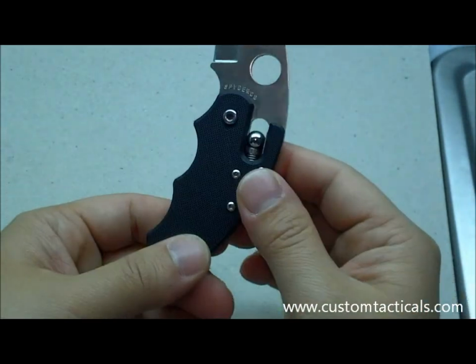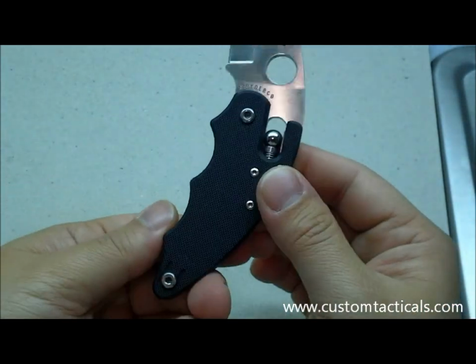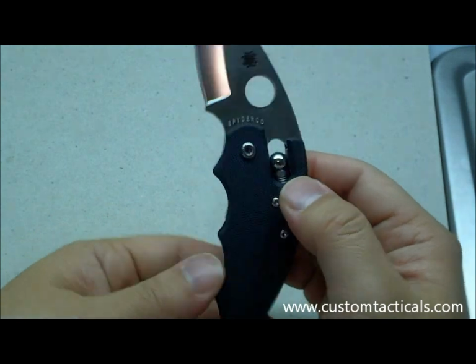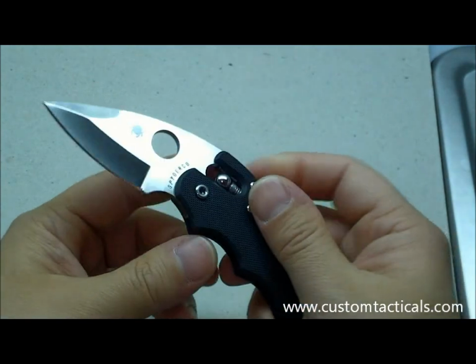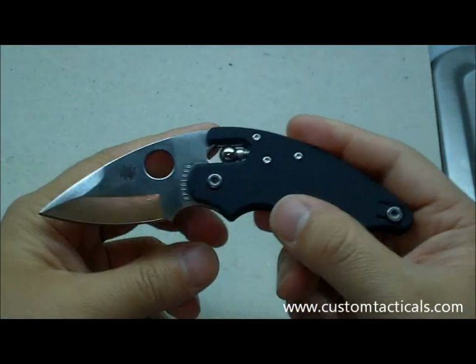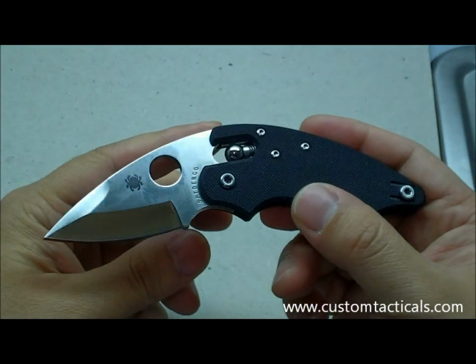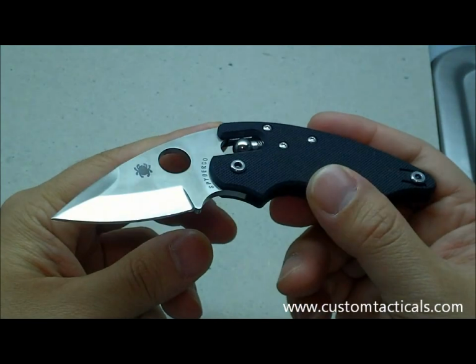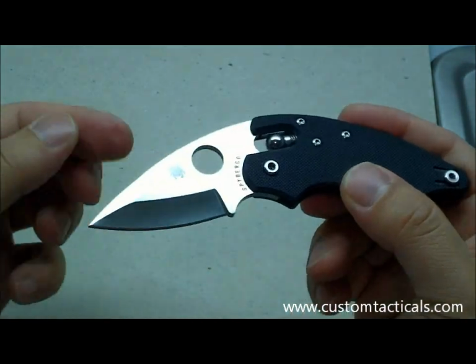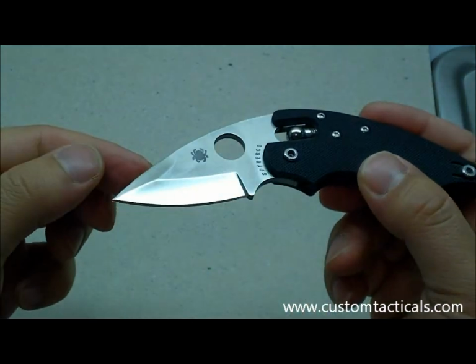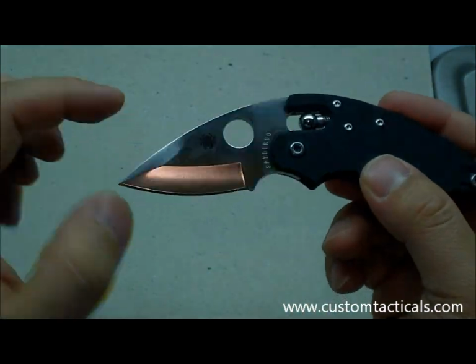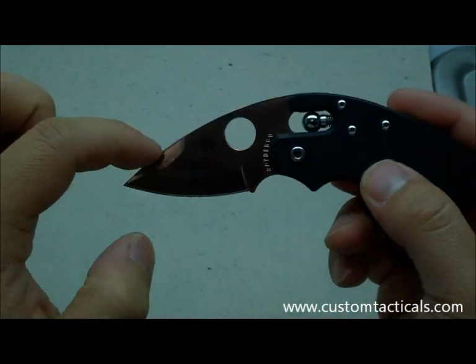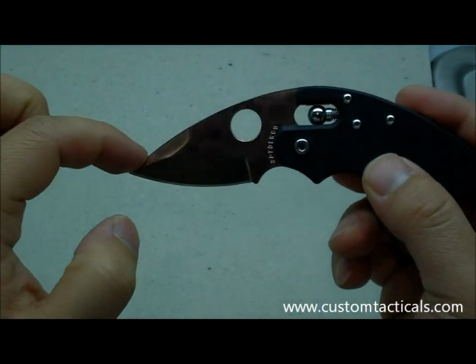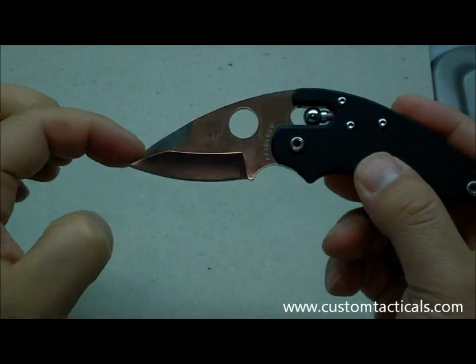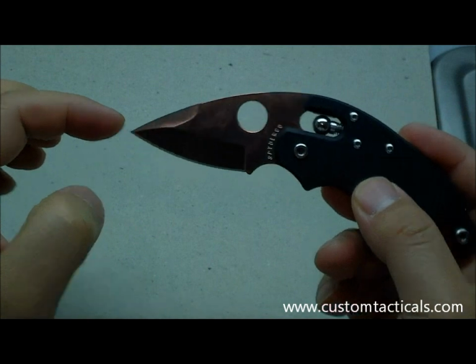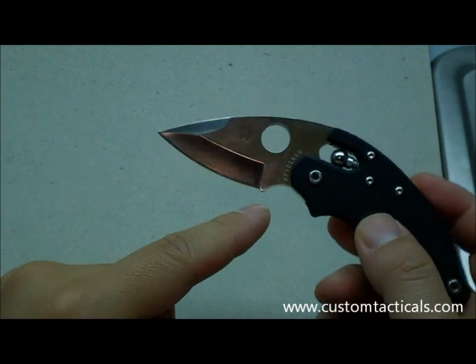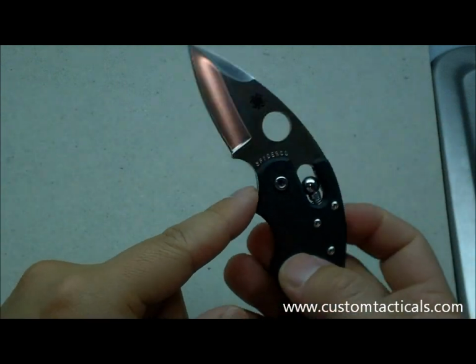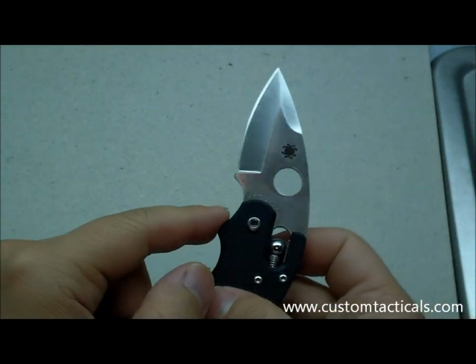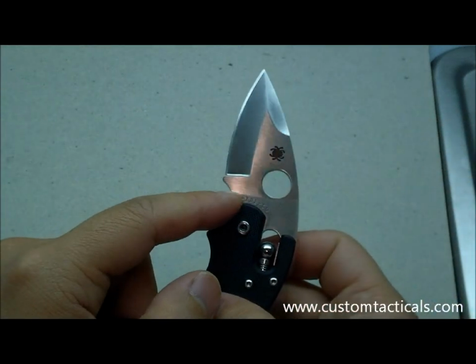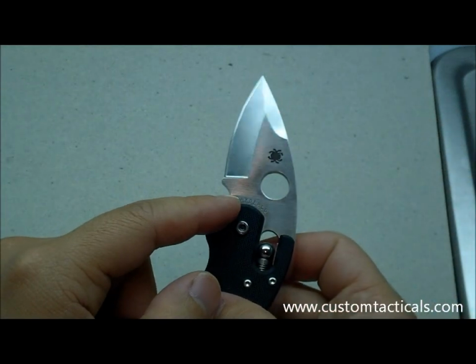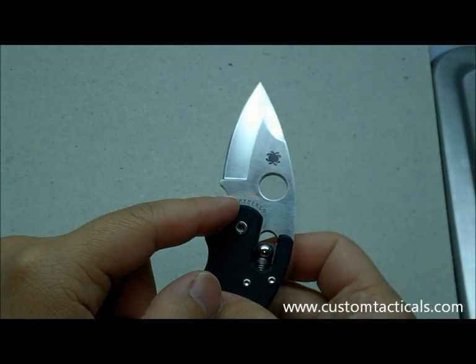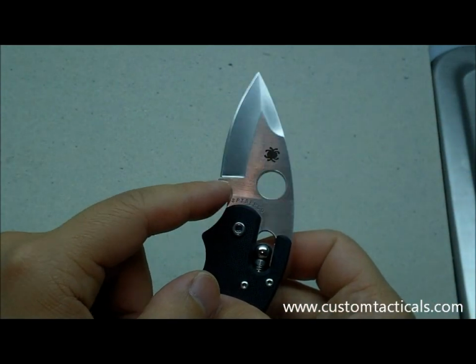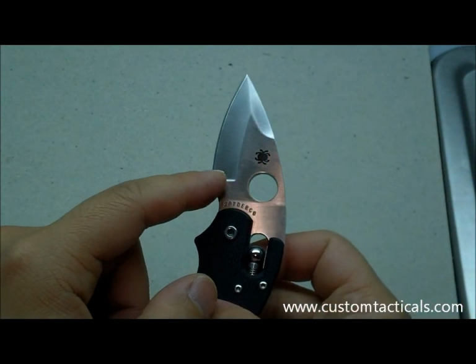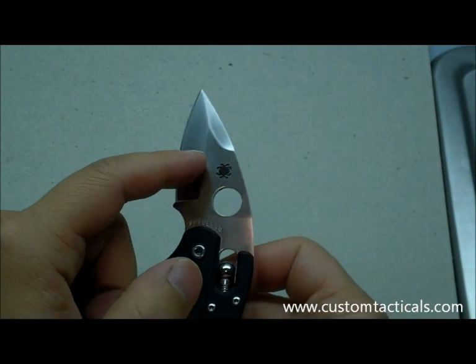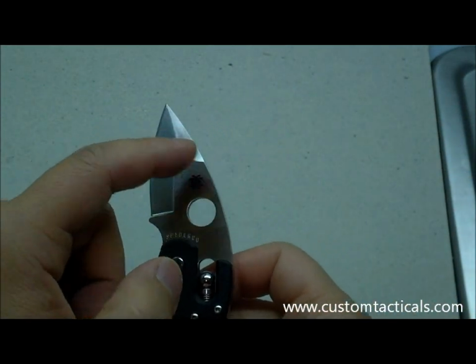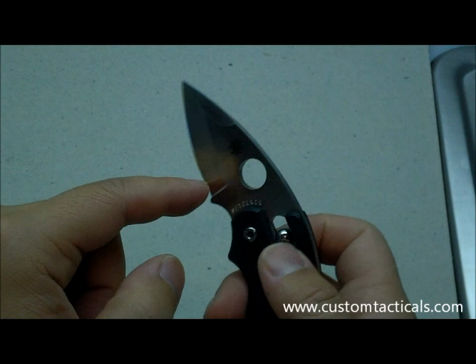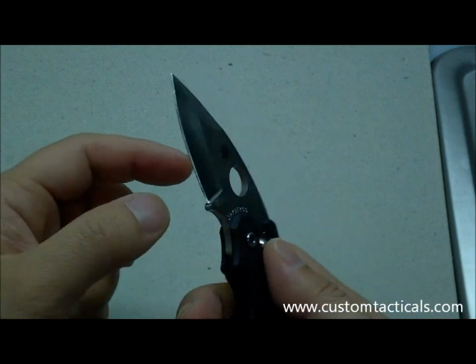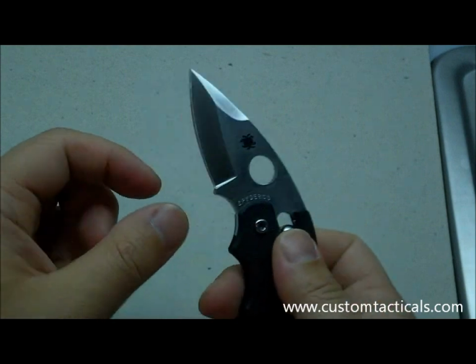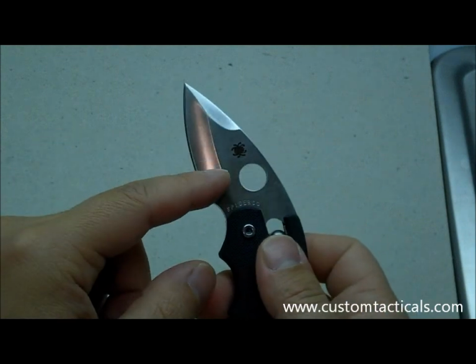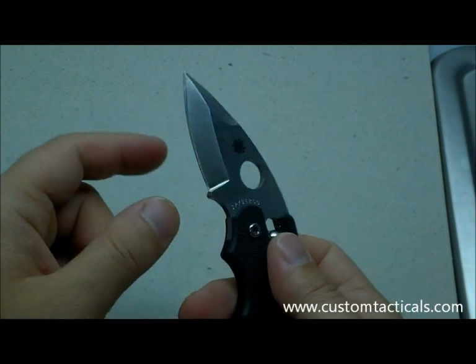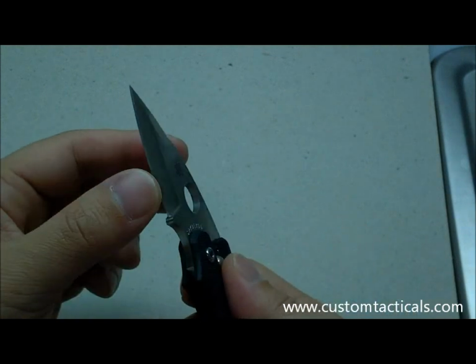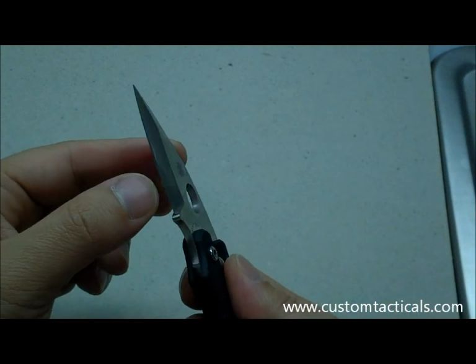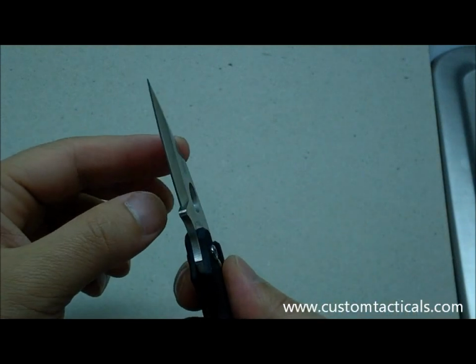Made in Seki City, Japan. VG10 steel, as most Seki City Spydercos are. It's got a spear point, a little bit reminiscent of the Spyderco Native, with a little hollow grind. Because of the short grind, it's not the thinnest blade.